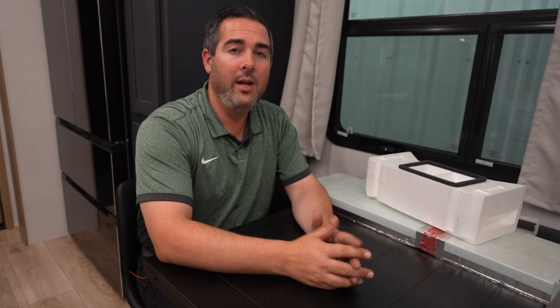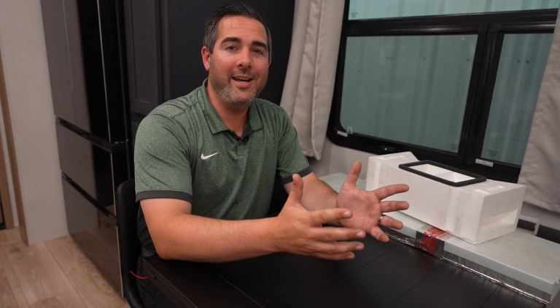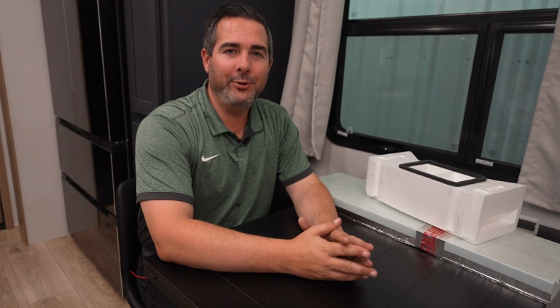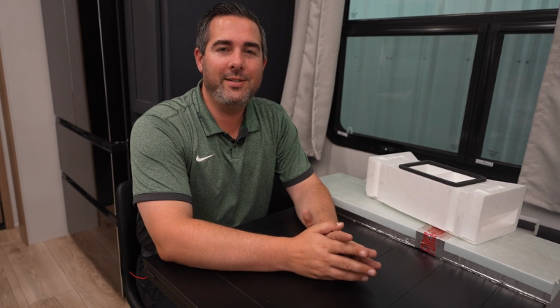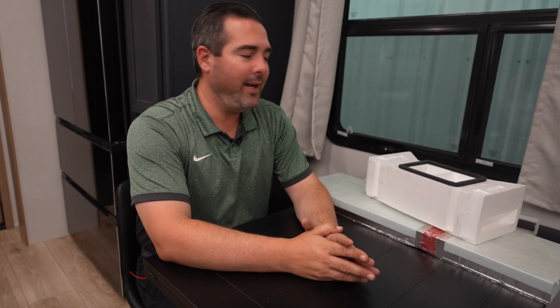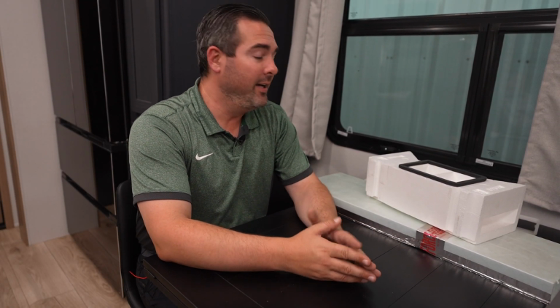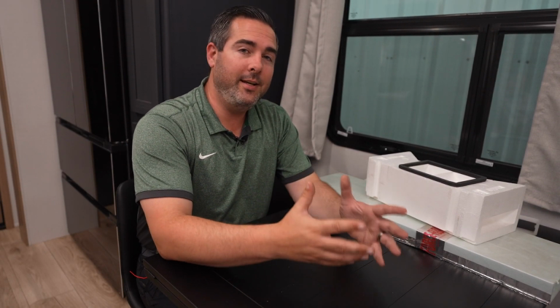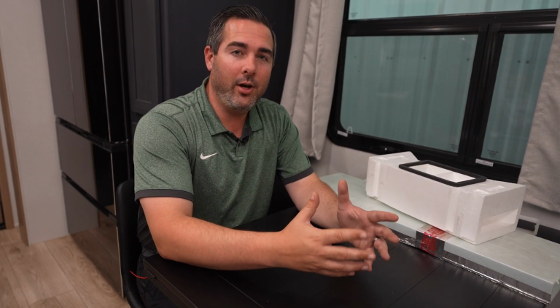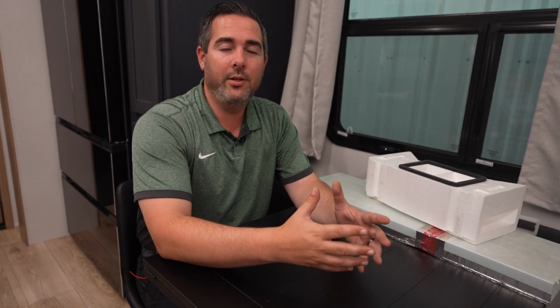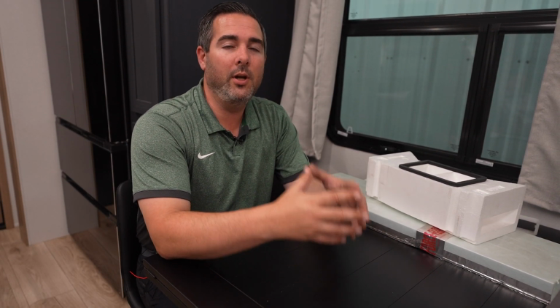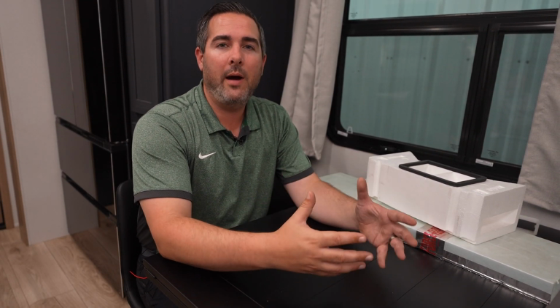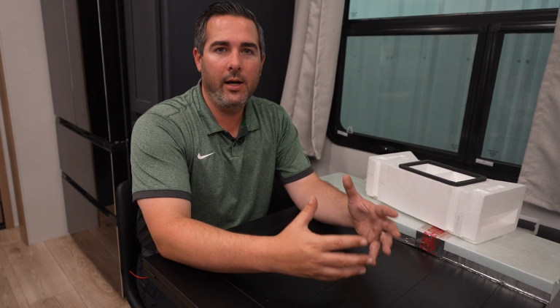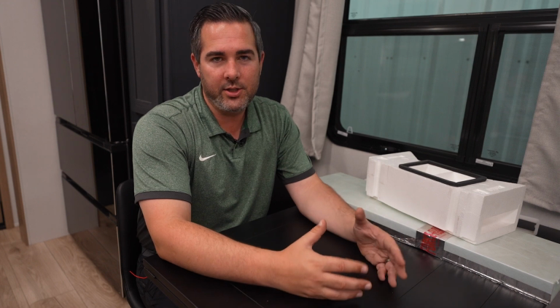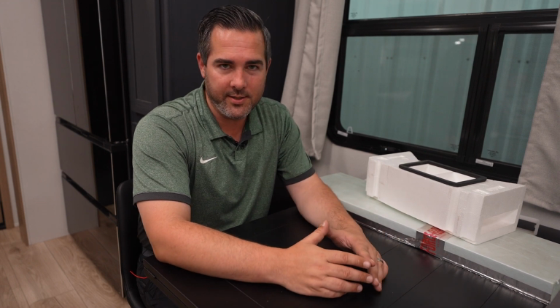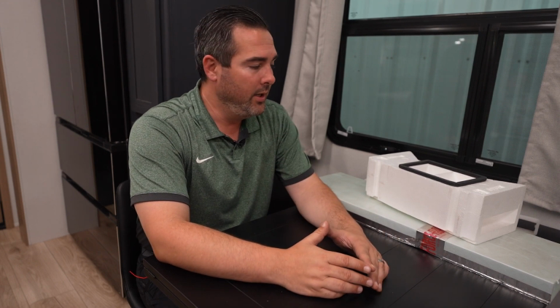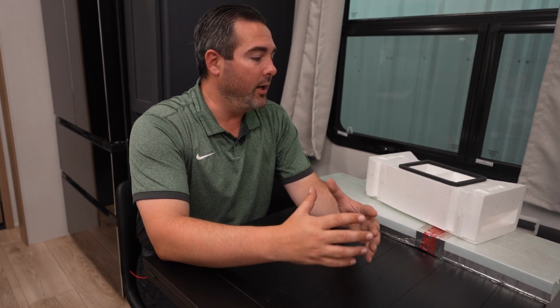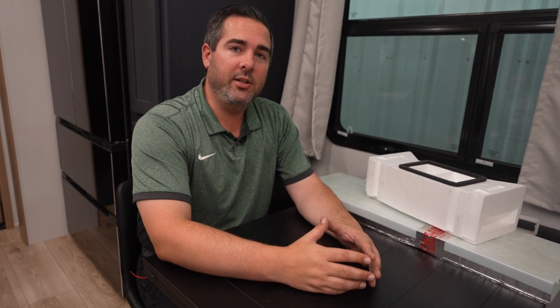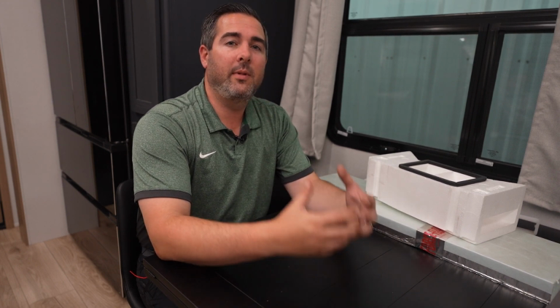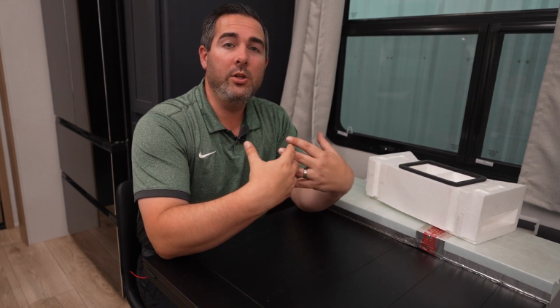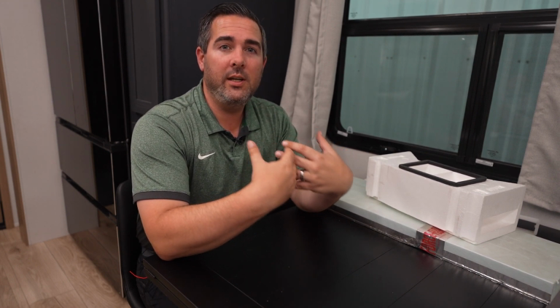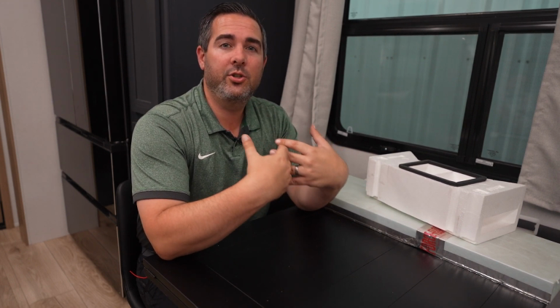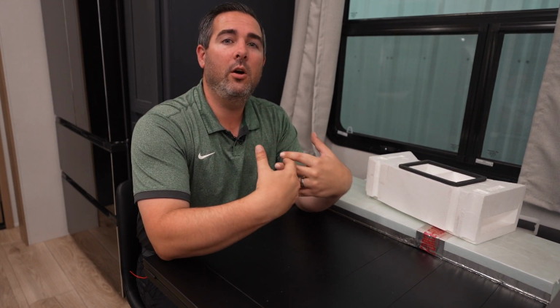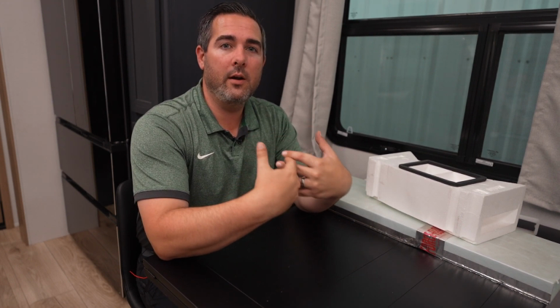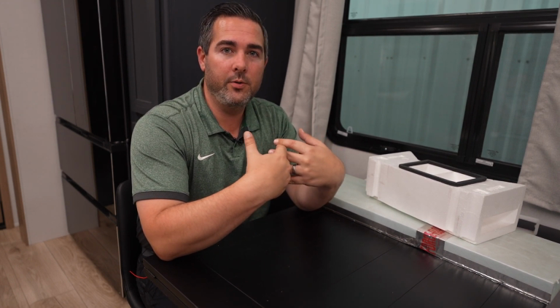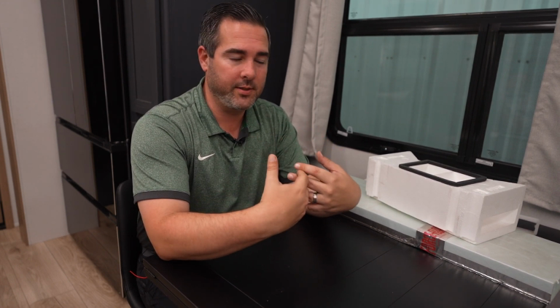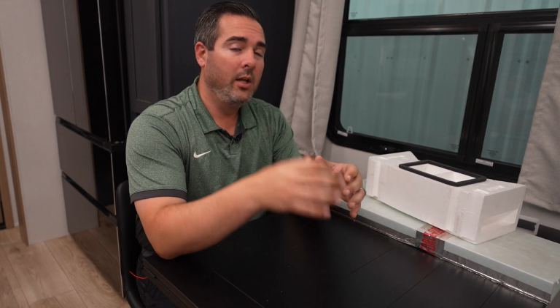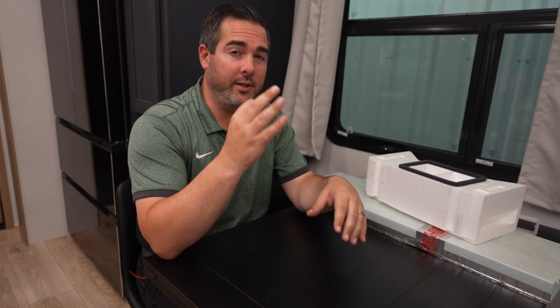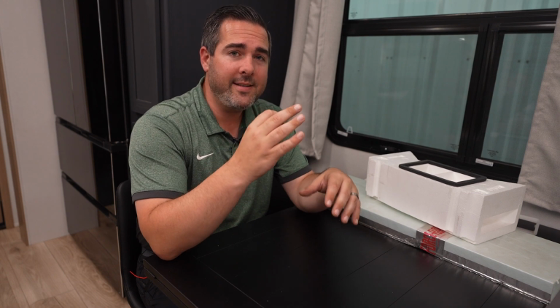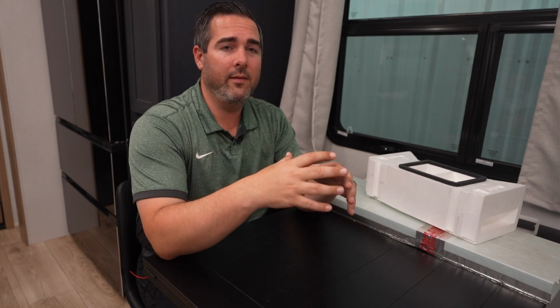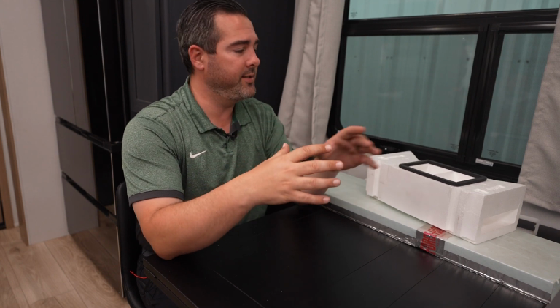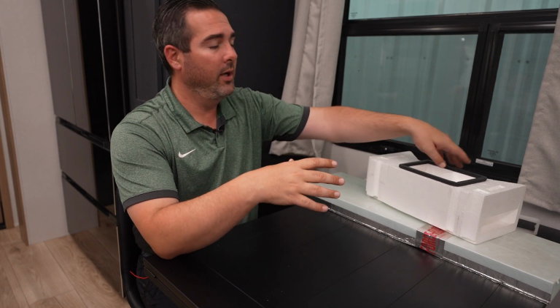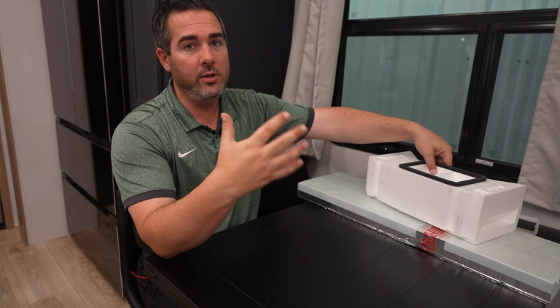Hey guys, Michael Hoover here. Today's 'Did You Know' is going to be all about our air conditioning system. The air conditioning system we're using is the Trio Airflow System. There are three facets of the system that you need to know.